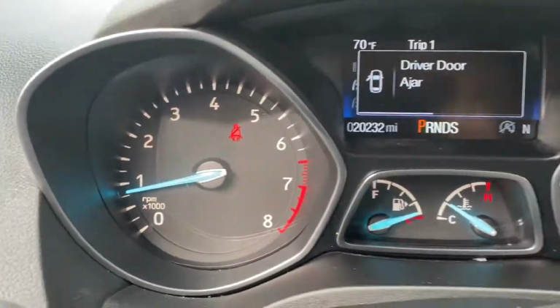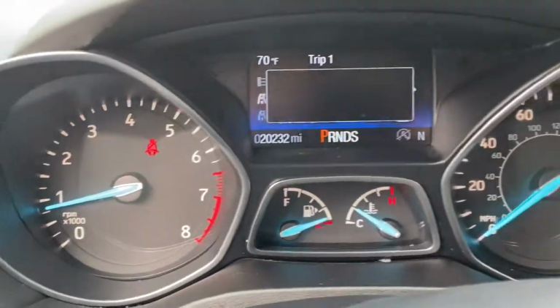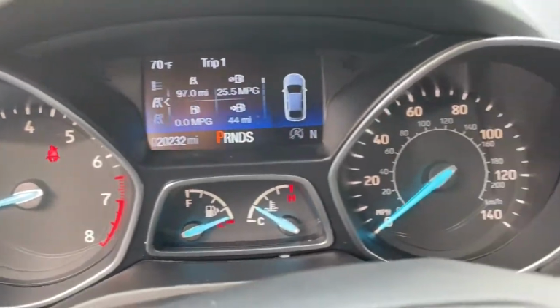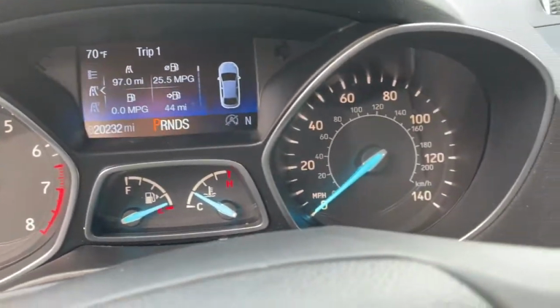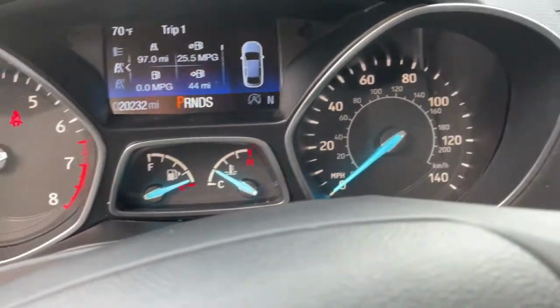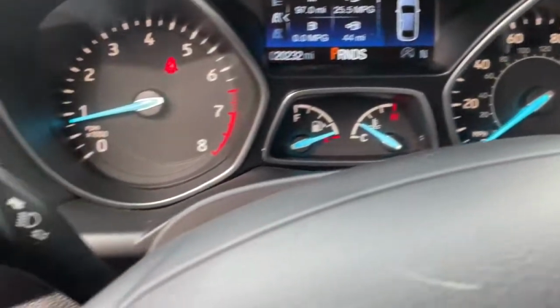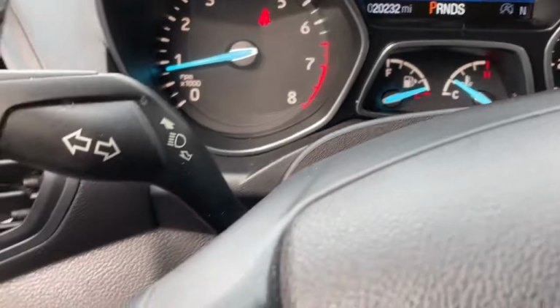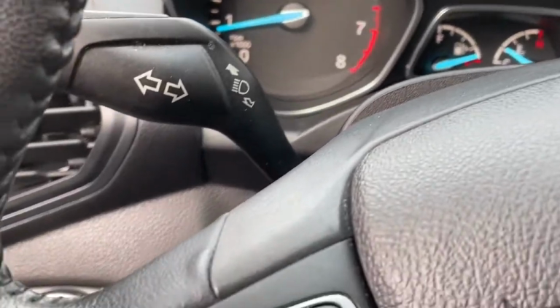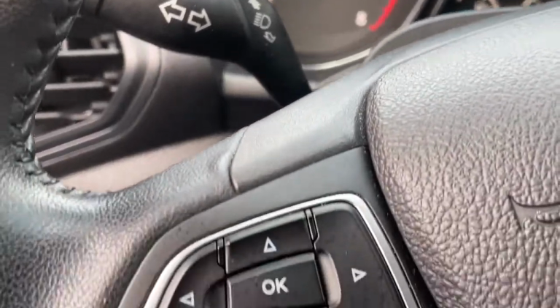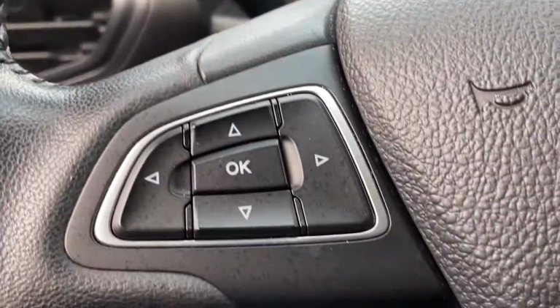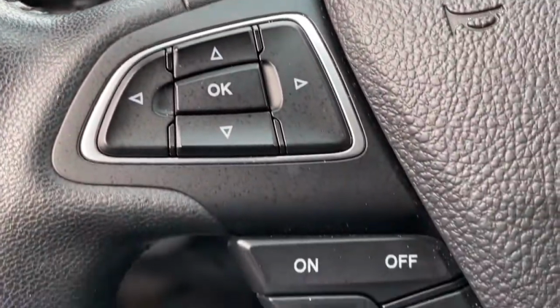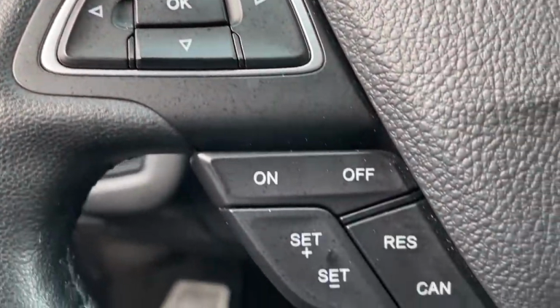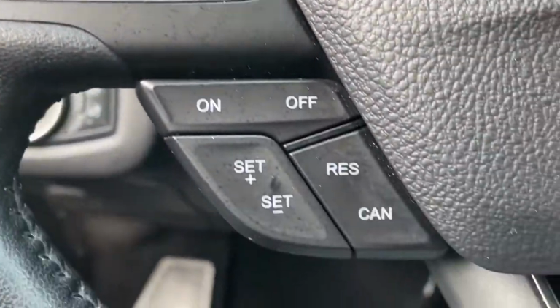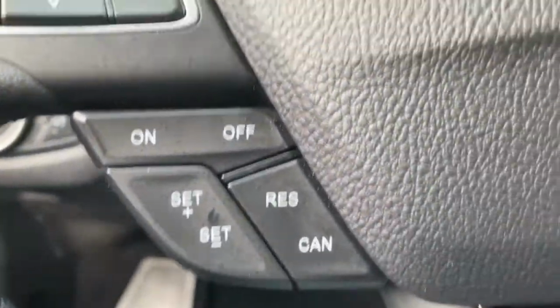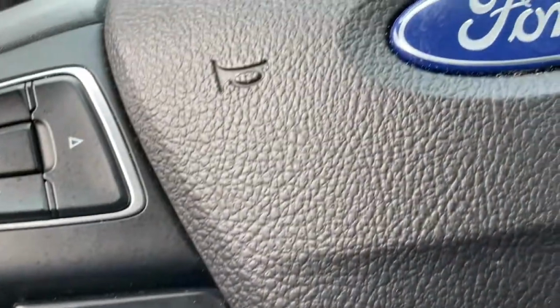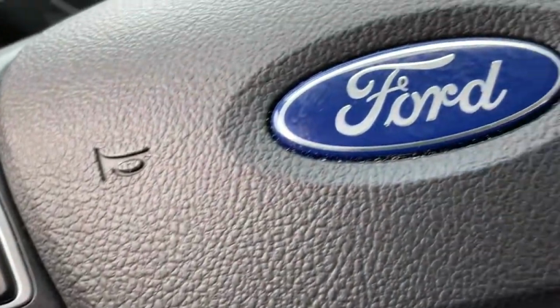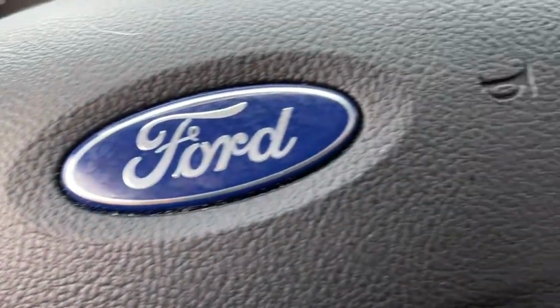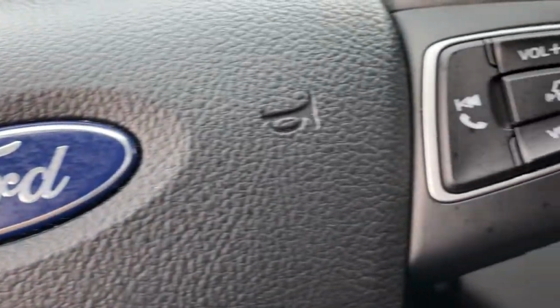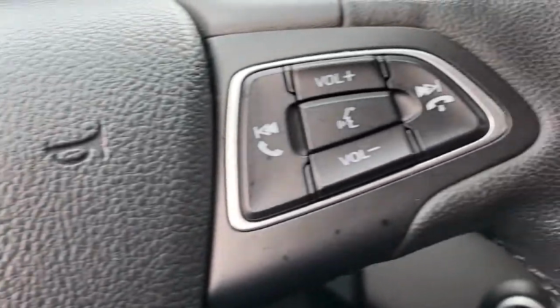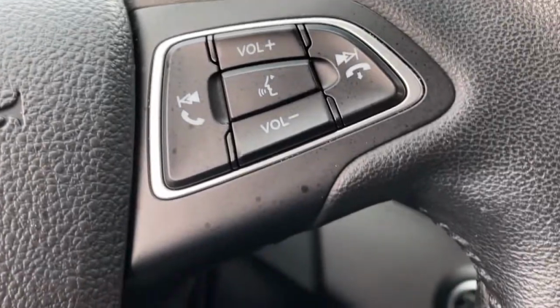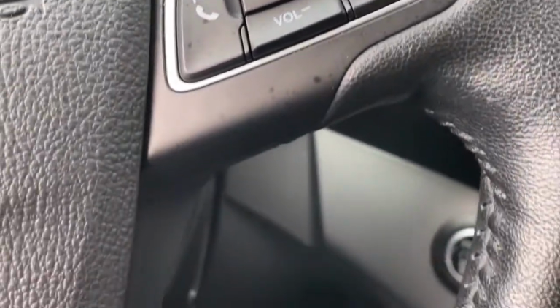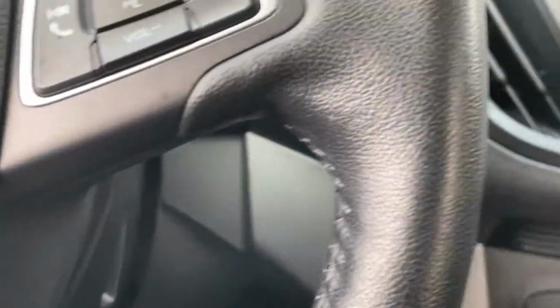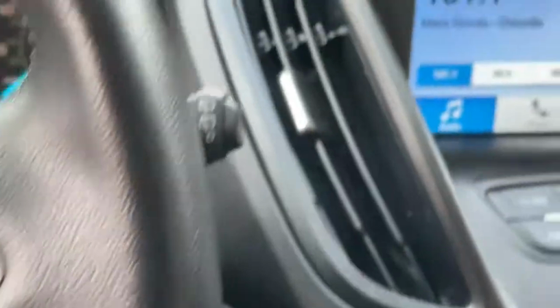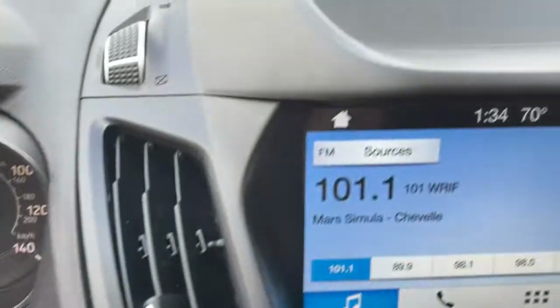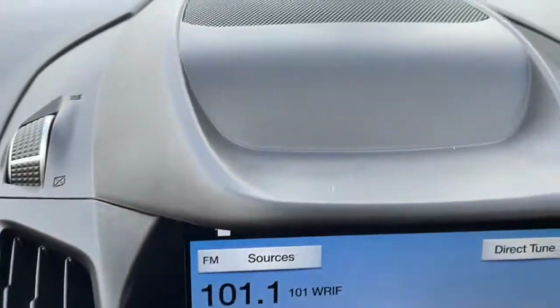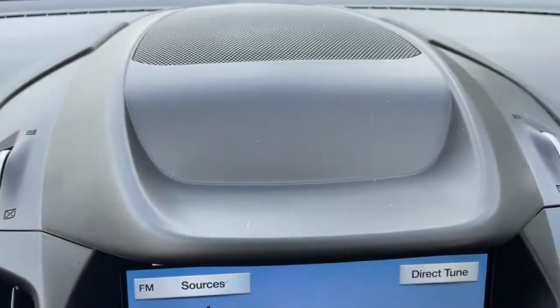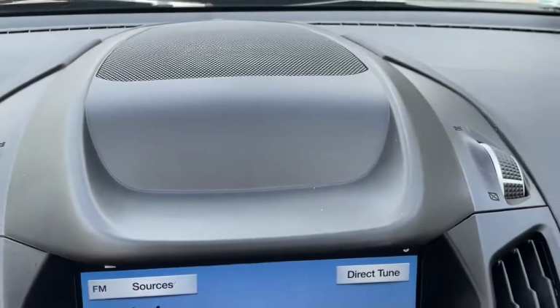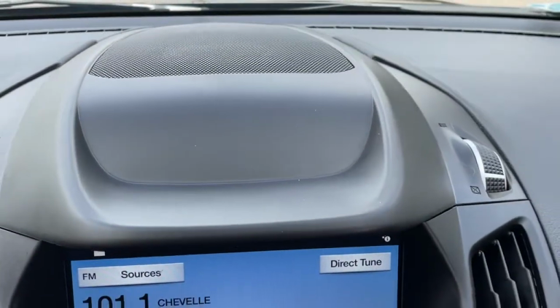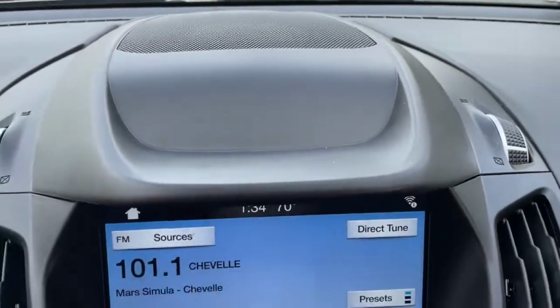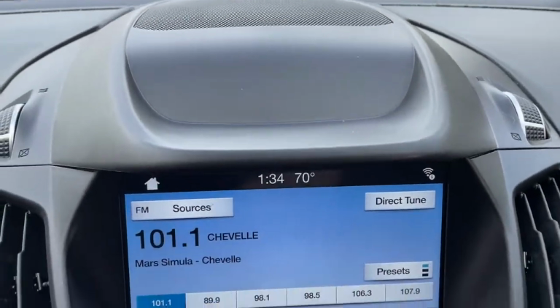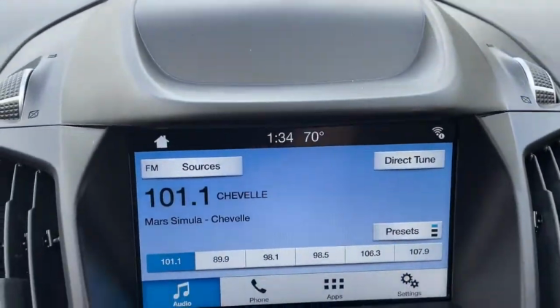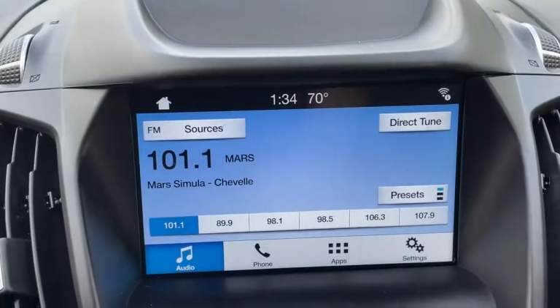Keyless entry, heated driver seat, four-cylinder engine, backup camera, satellite radio, remote engine start, power lift gate, heated mirrors, fog lamps, iPod, MP3 input.